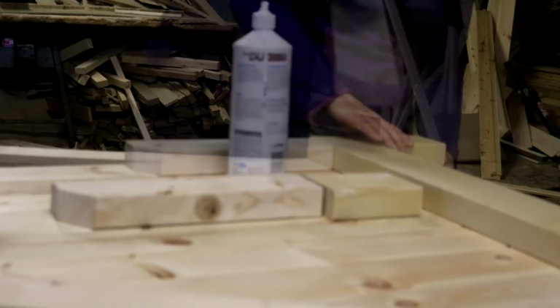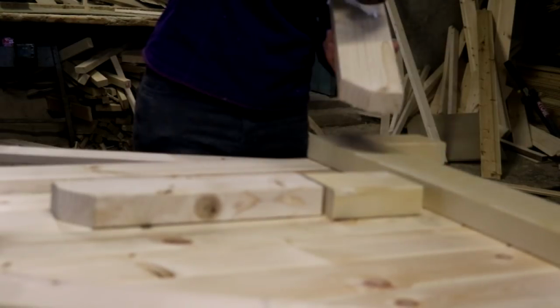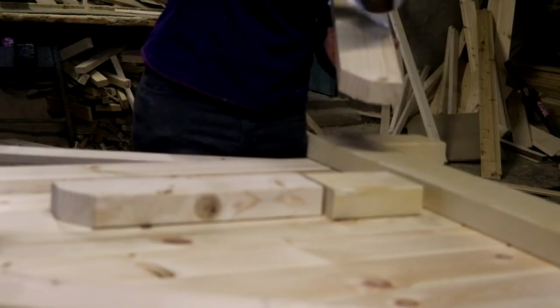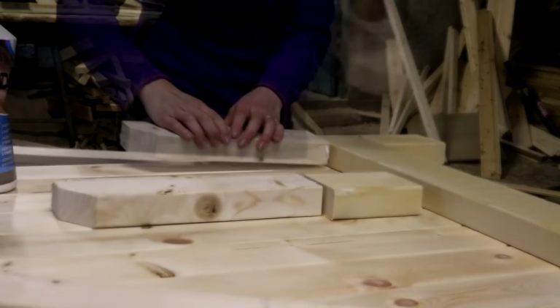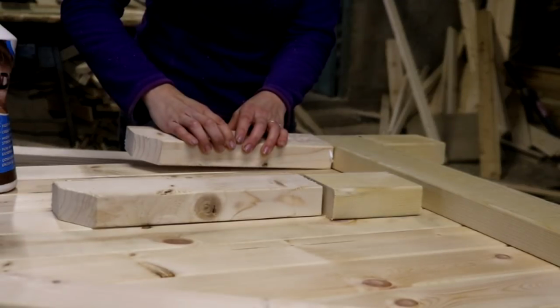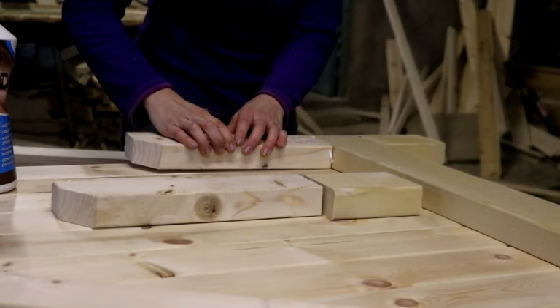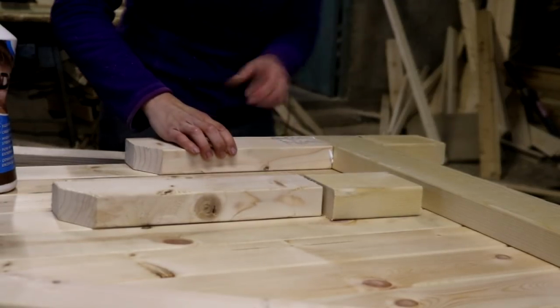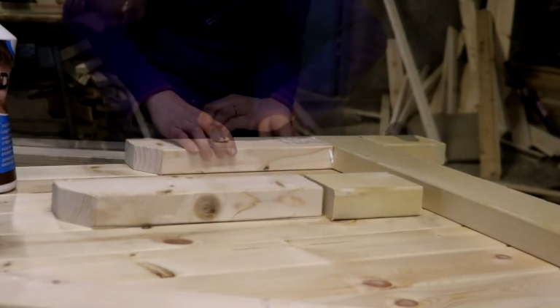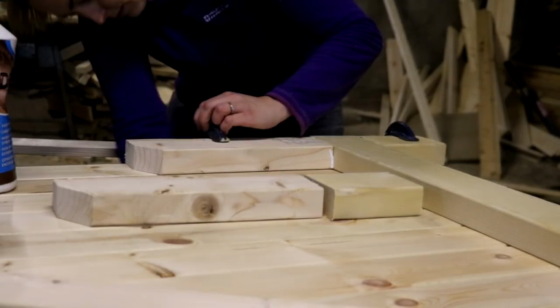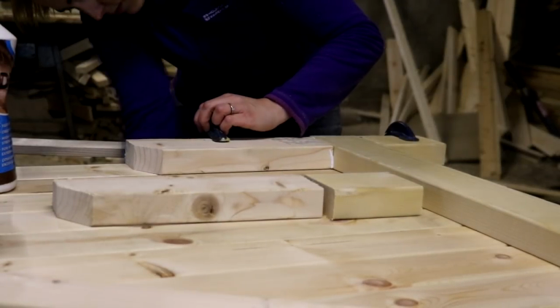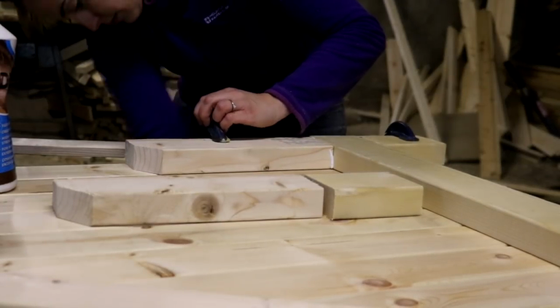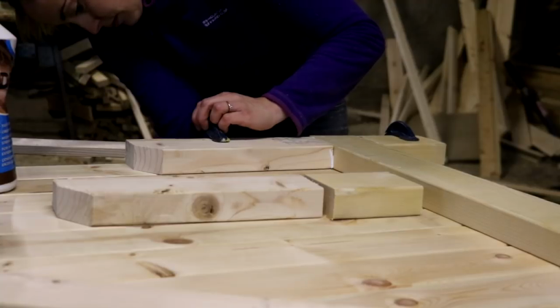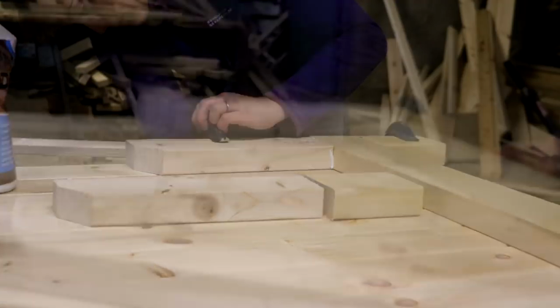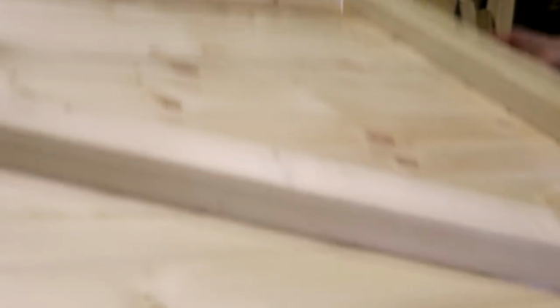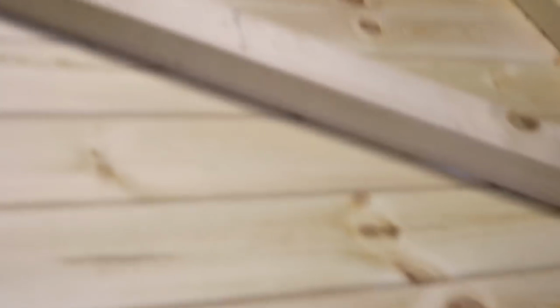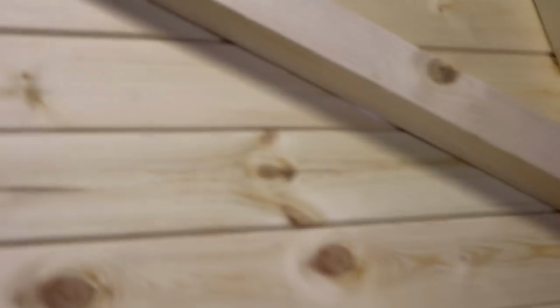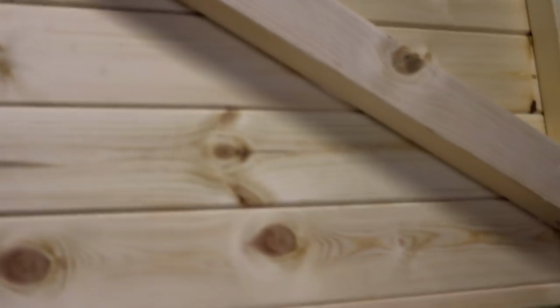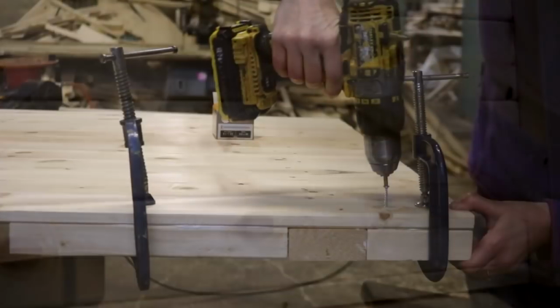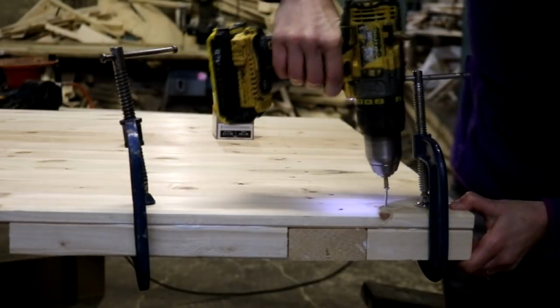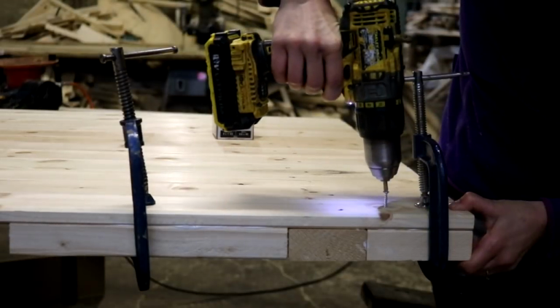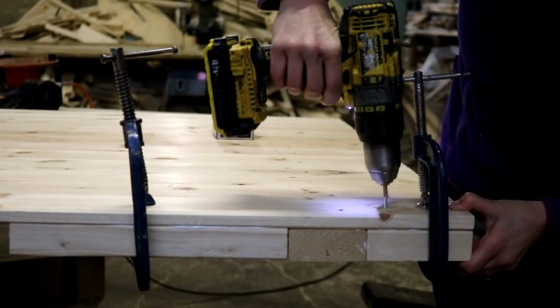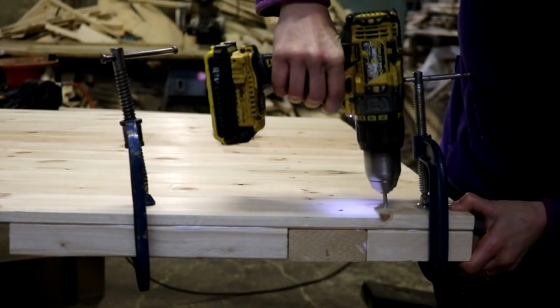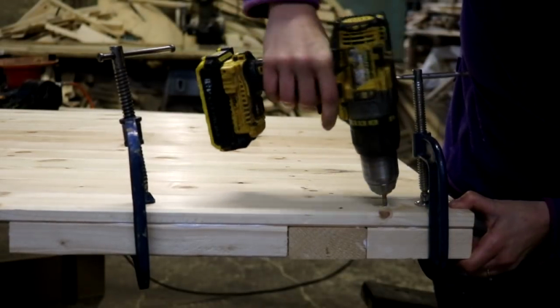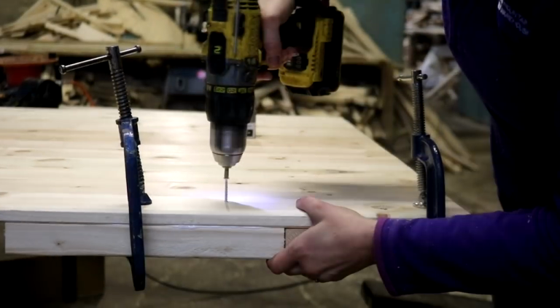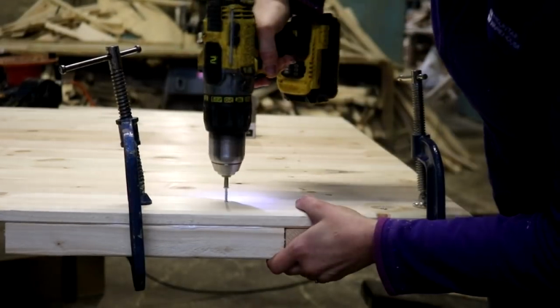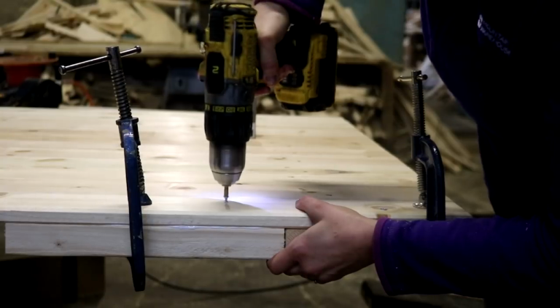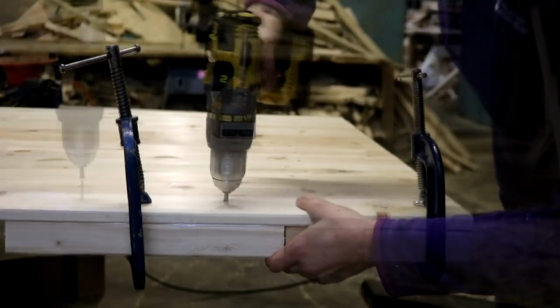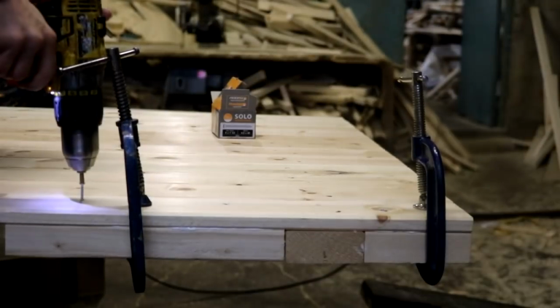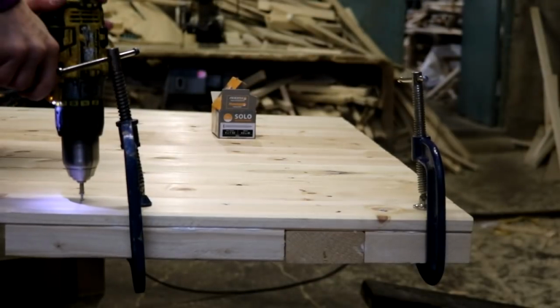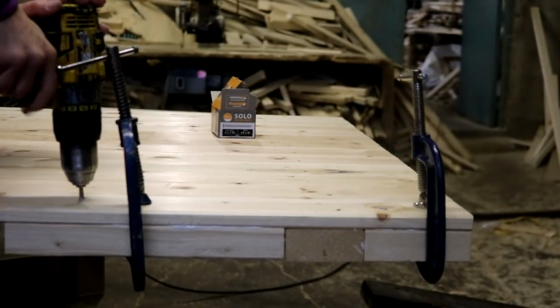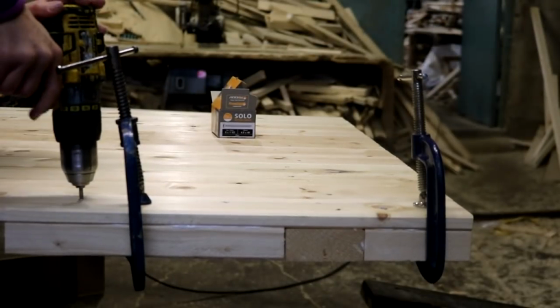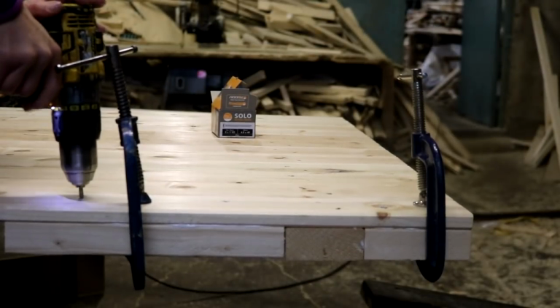I glued those, popped them on, made sure they were in line and clamped them down, then flipped them over and screwed those two blocks down into place. I repeated that for the other door as well.